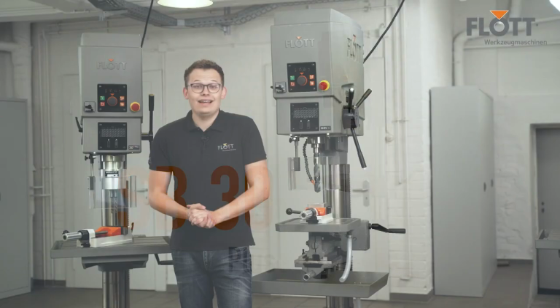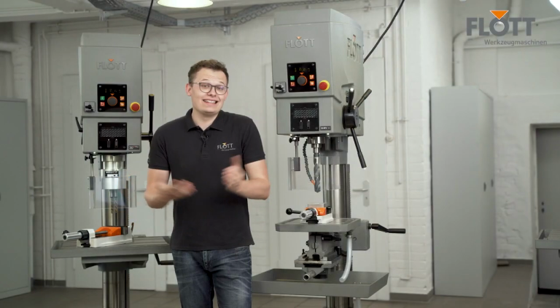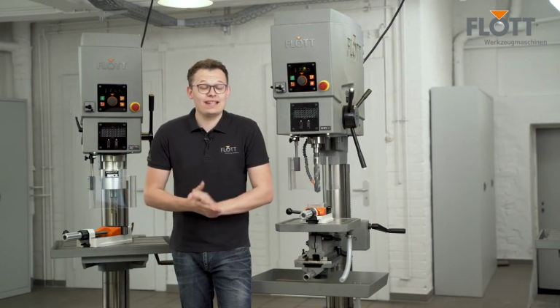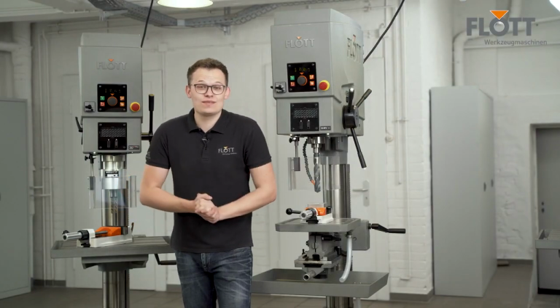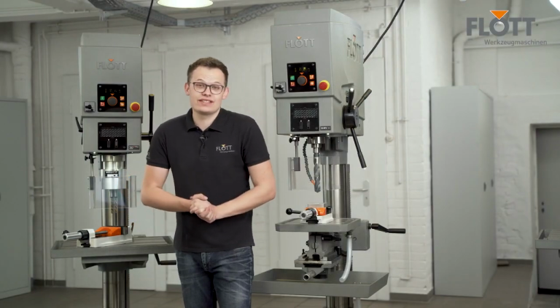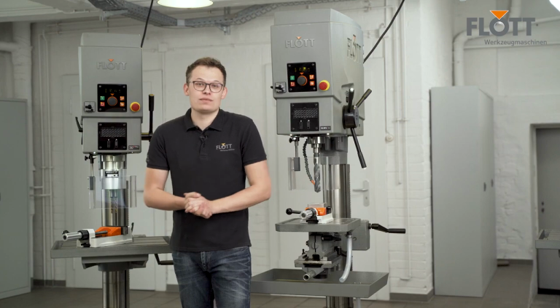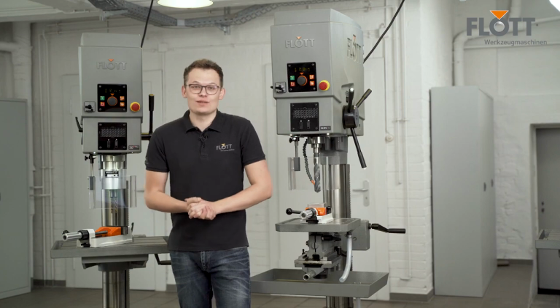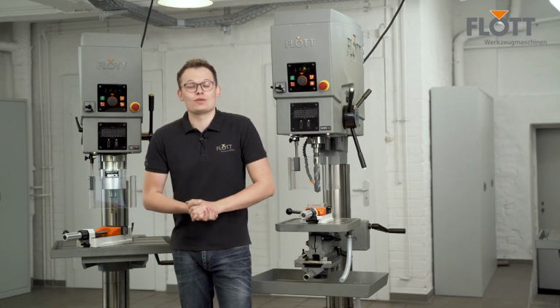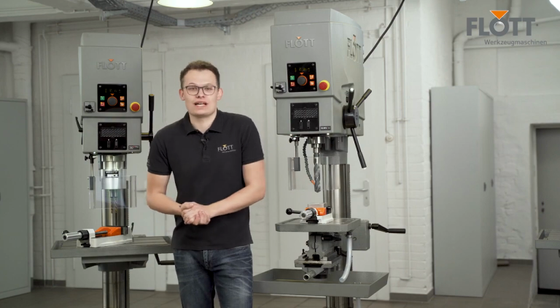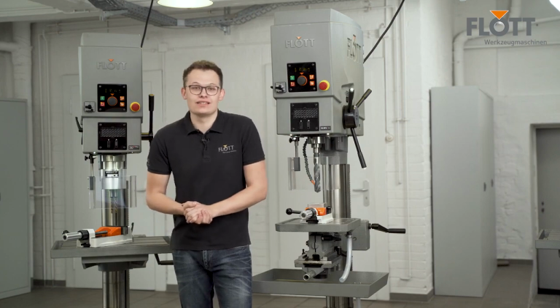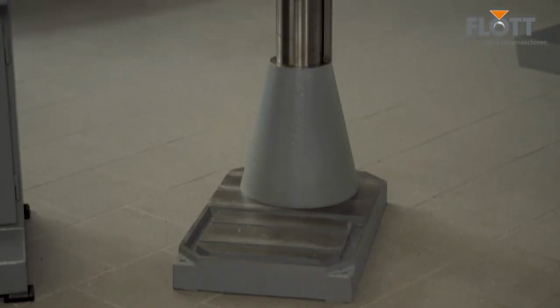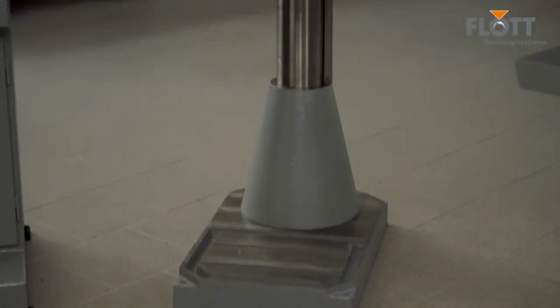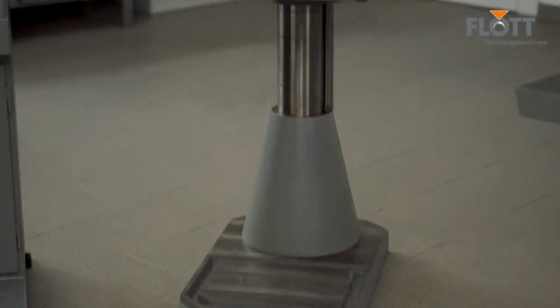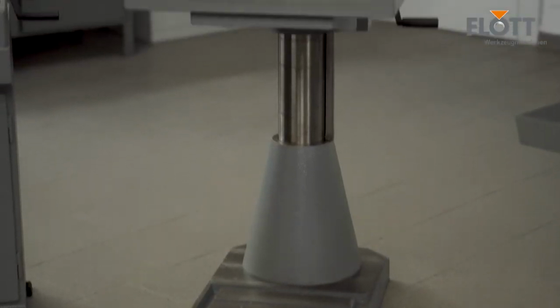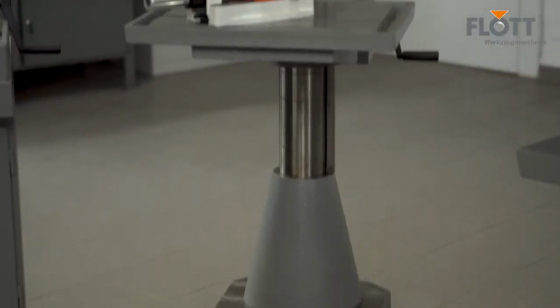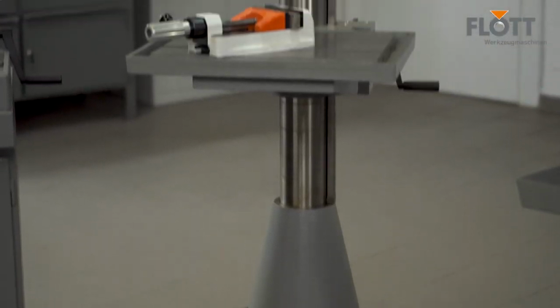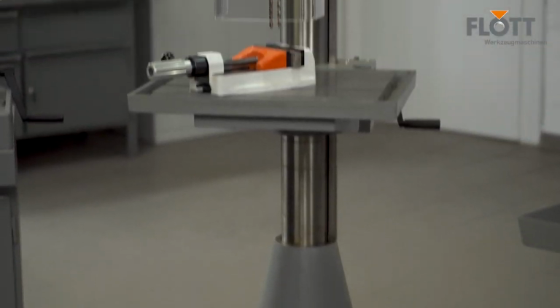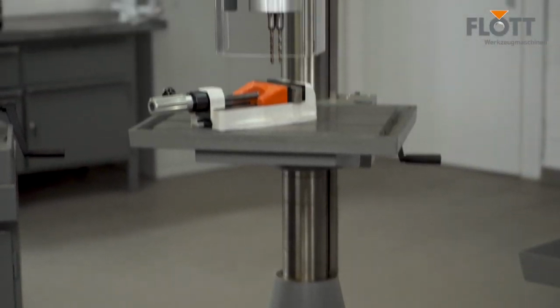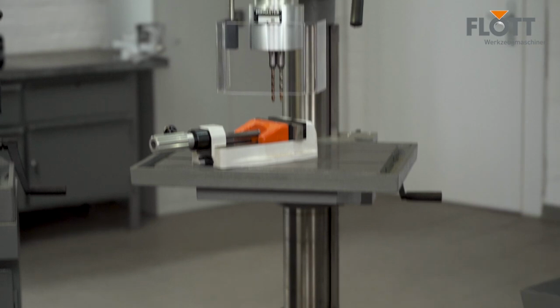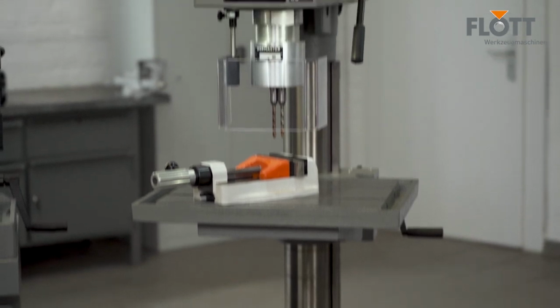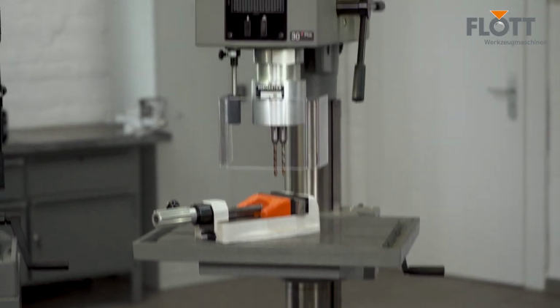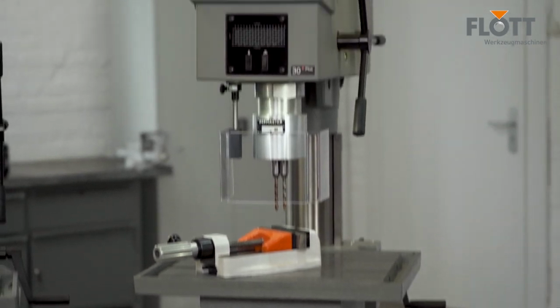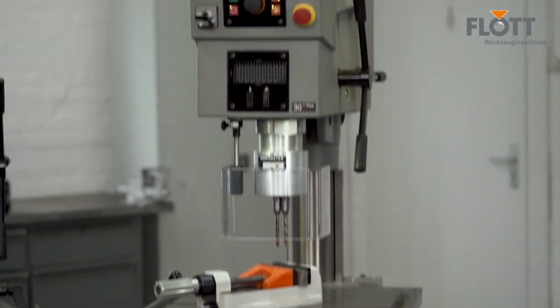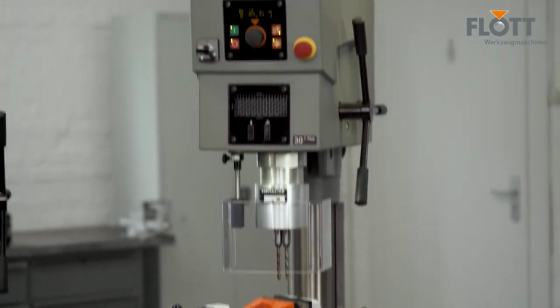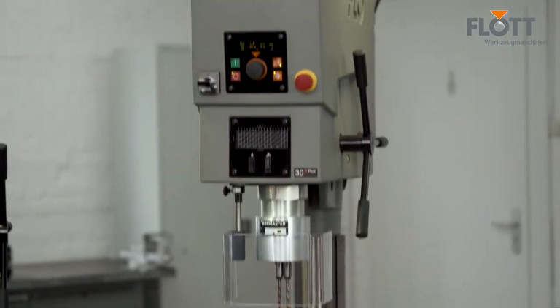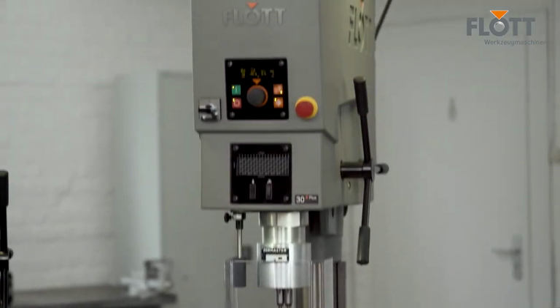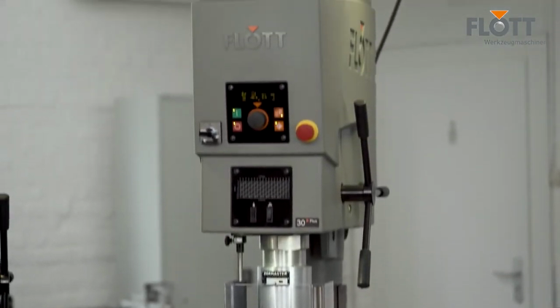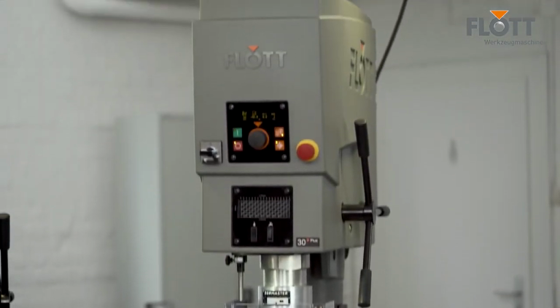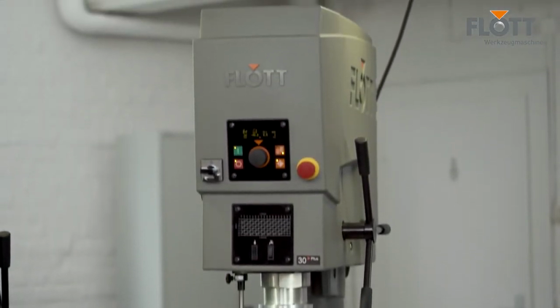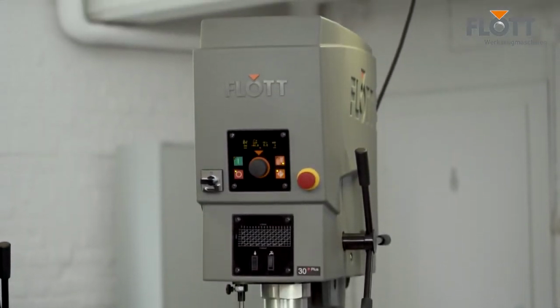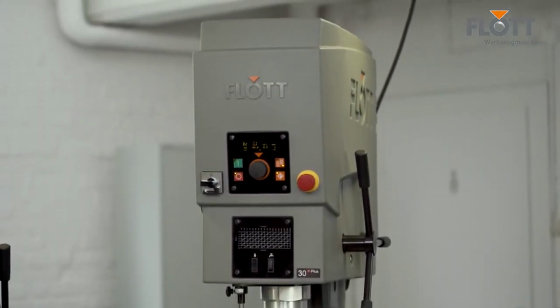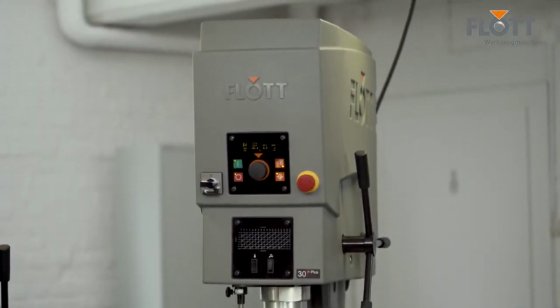The SP30 Plus is a machine in our large format range, making it a very powerful machine and suitable for a continuous drilling capacity of 30 mm in unalloyed structural steel such as E335.